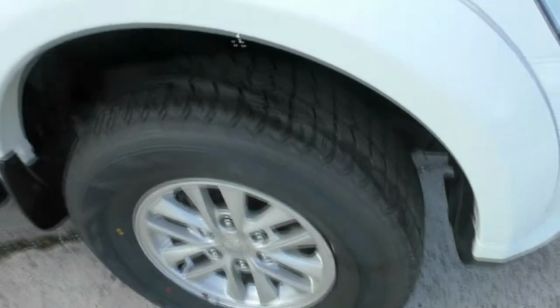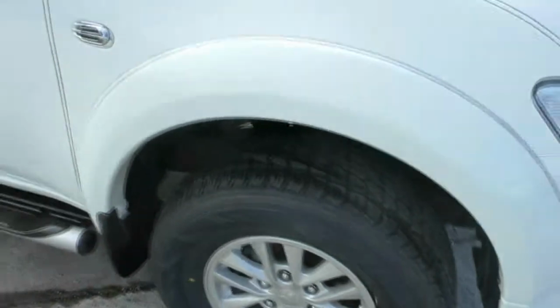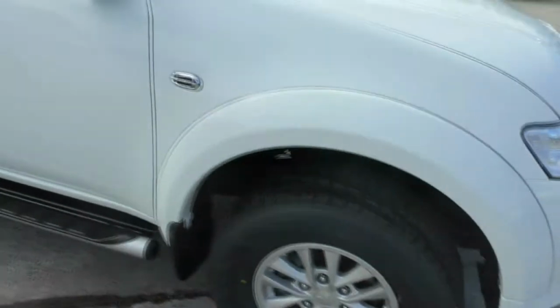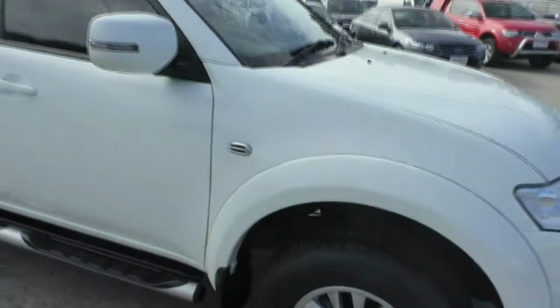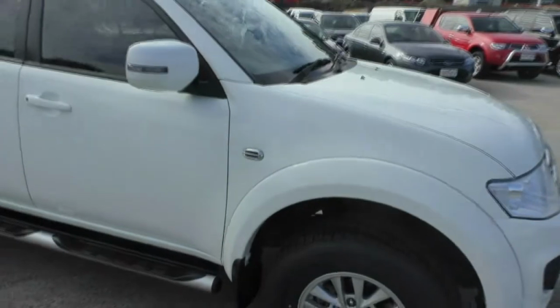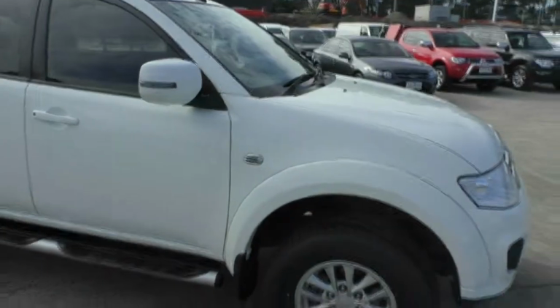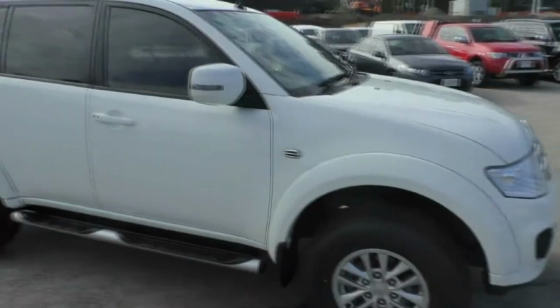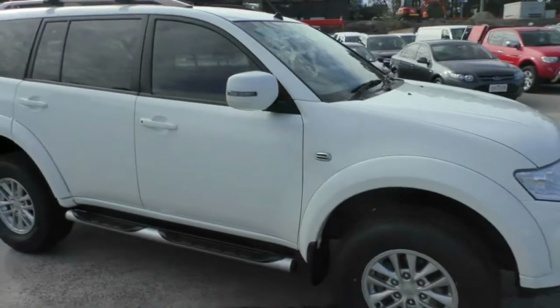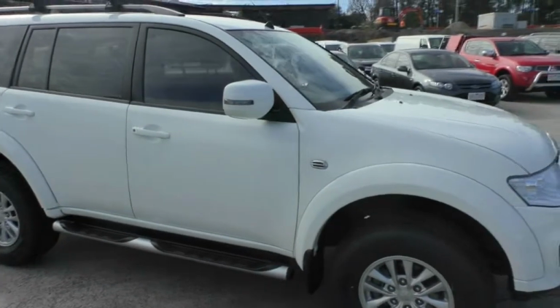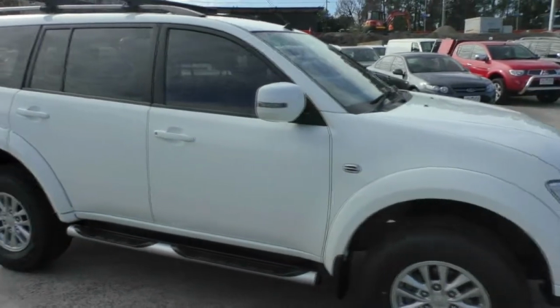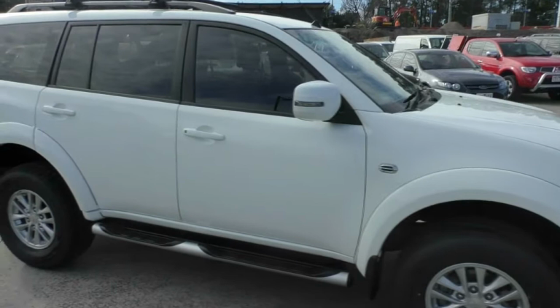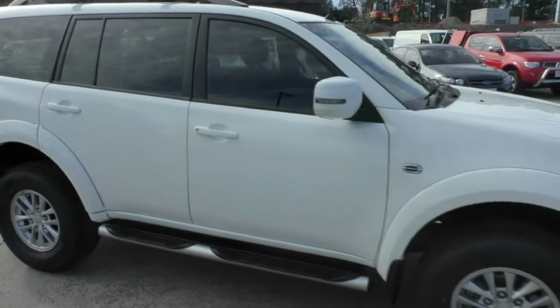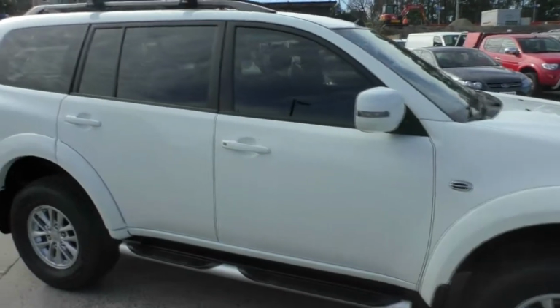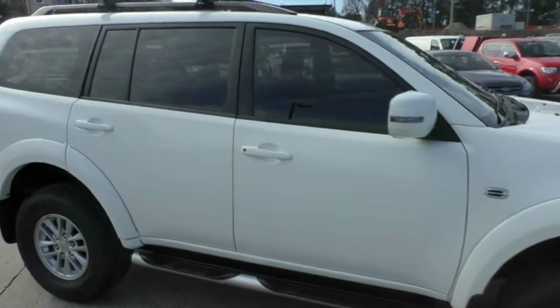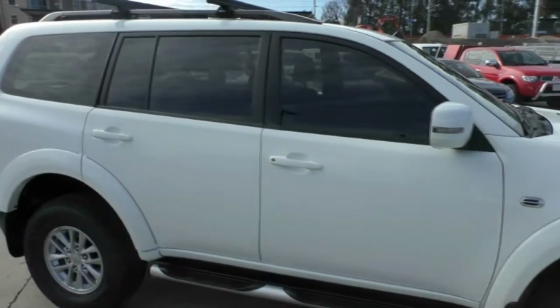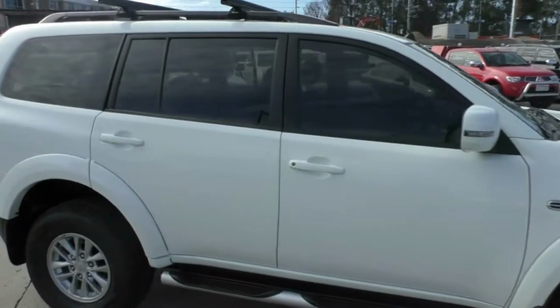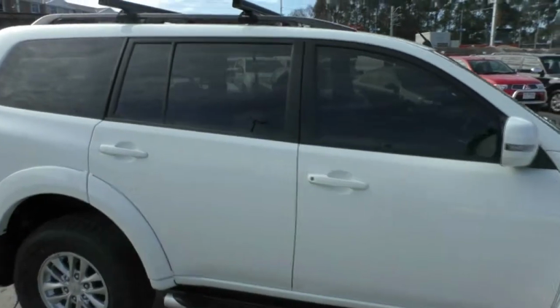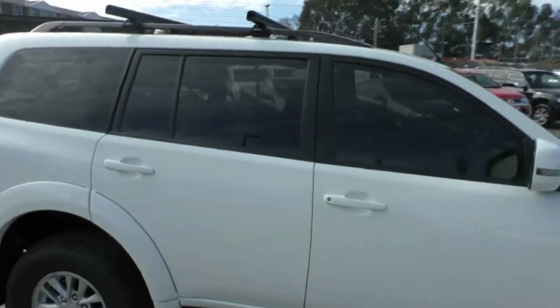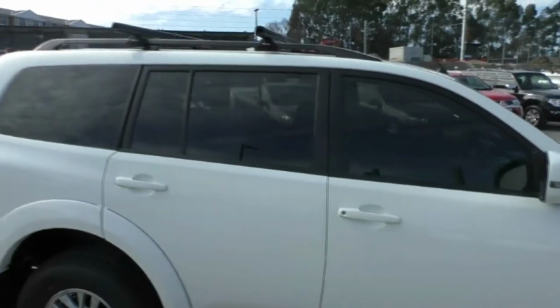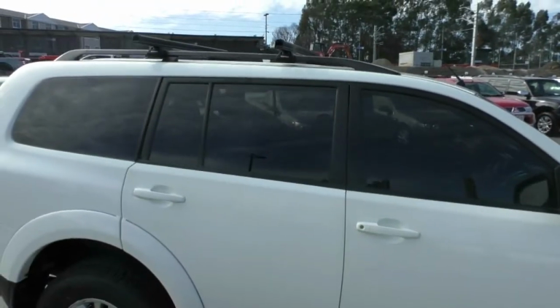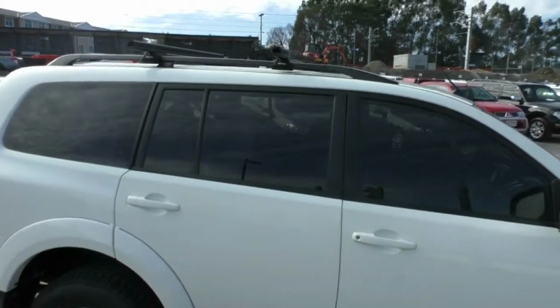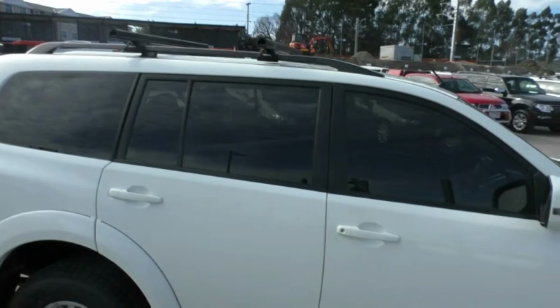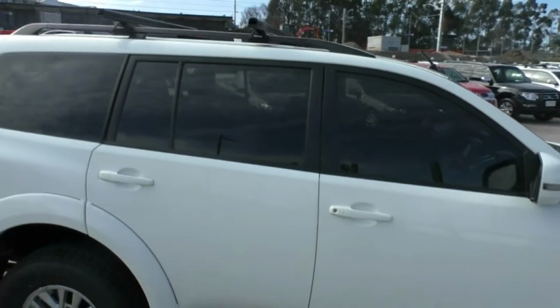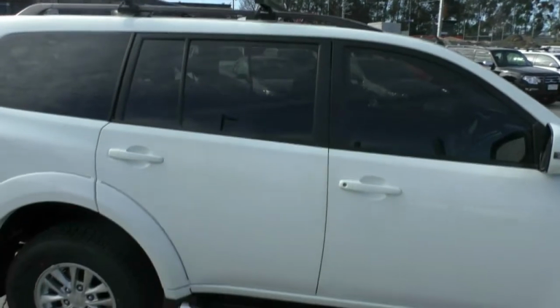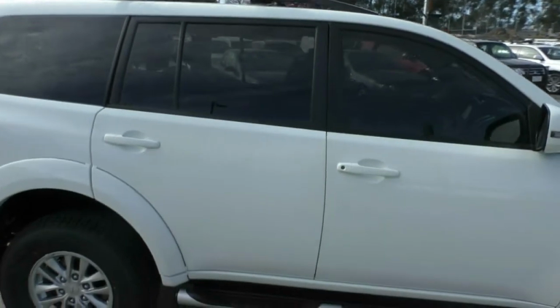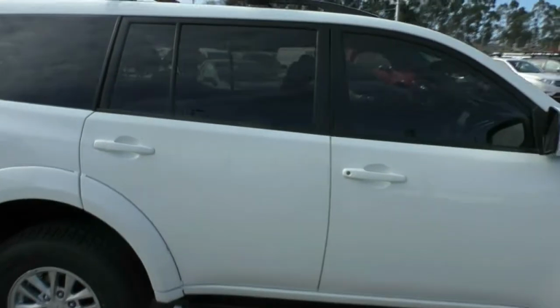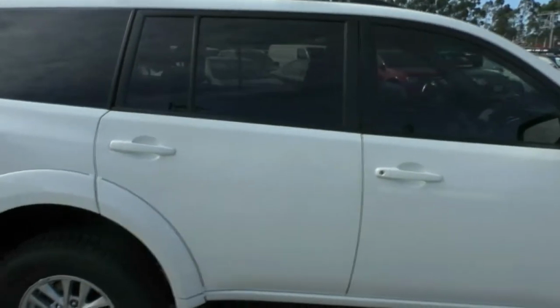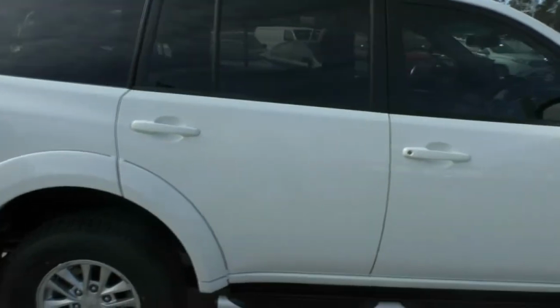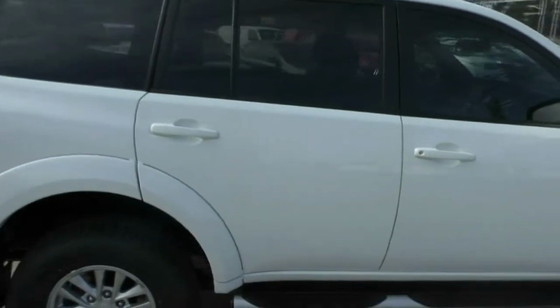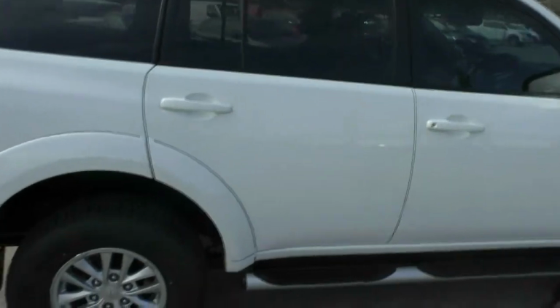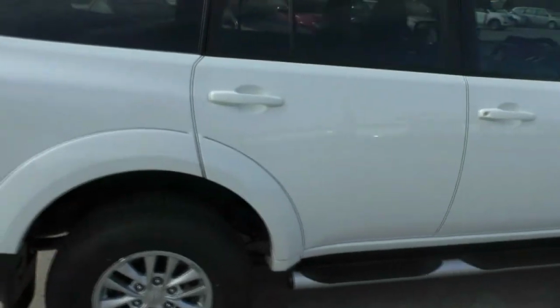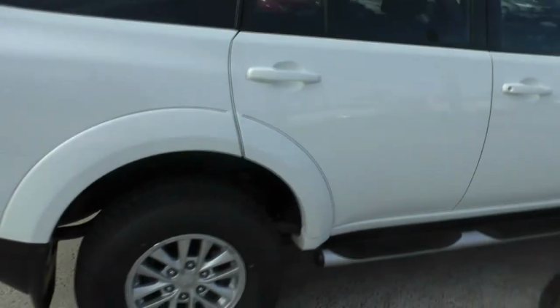Moving down the side of the car, we can see that we've got colour-coded mirror sculpts, colour-coded door handles, window tint all the way around. Up the top we've got the Rhino roof rack system as well, and we have side steps that make entry and exit of the car a little bit easier.